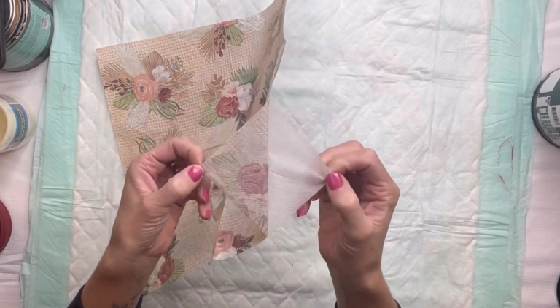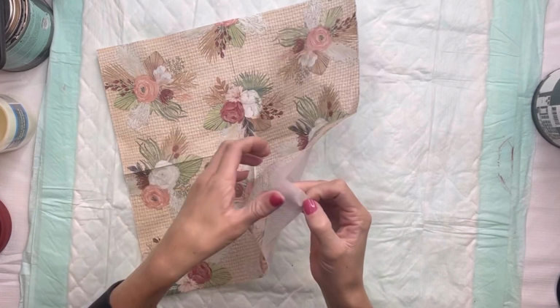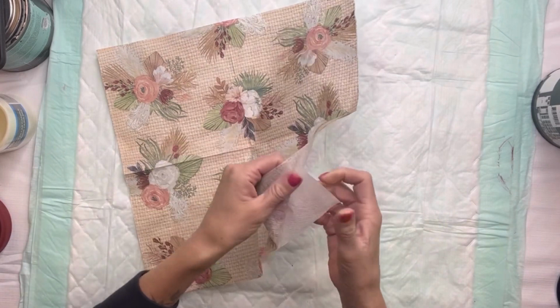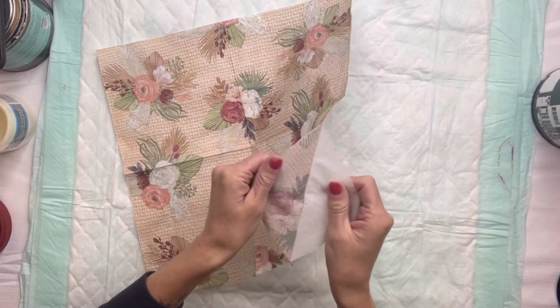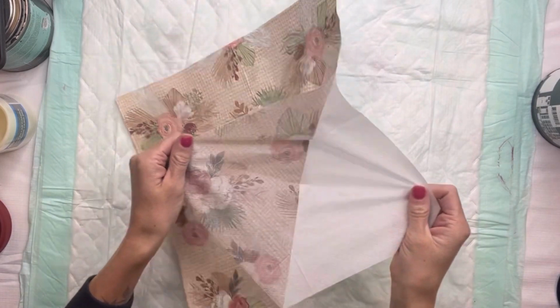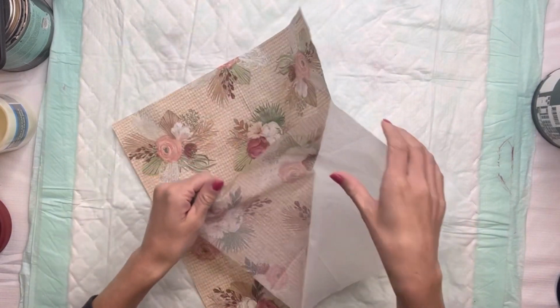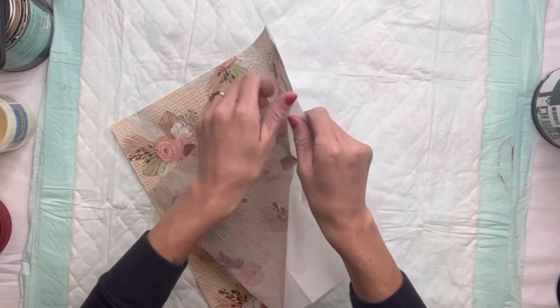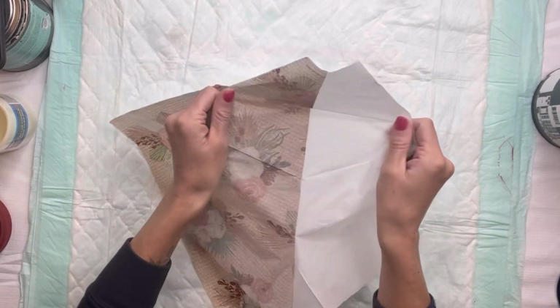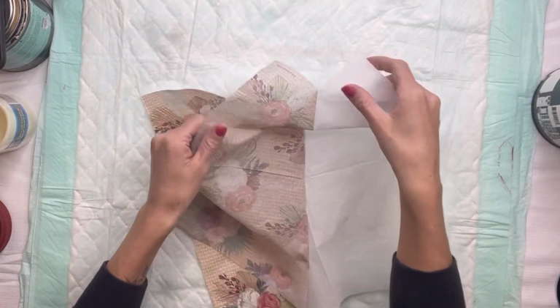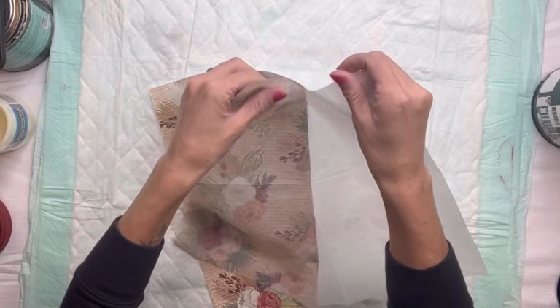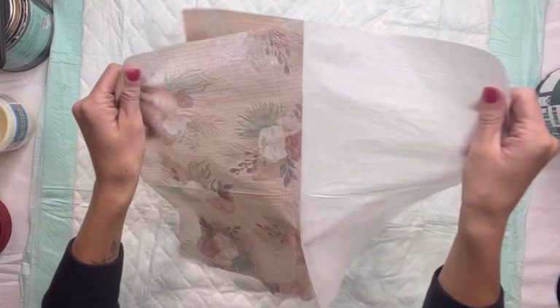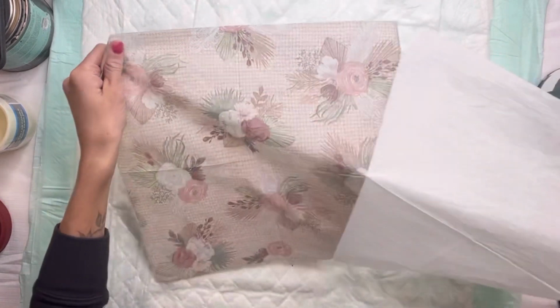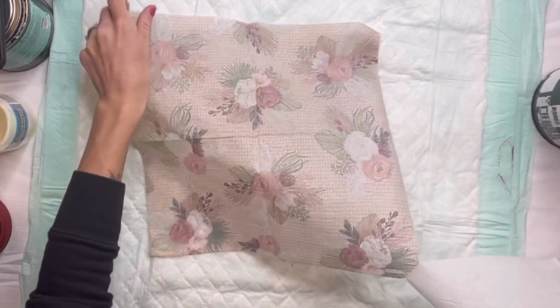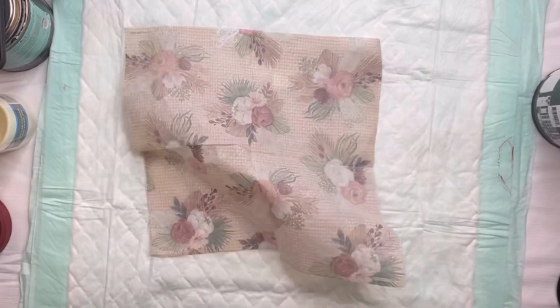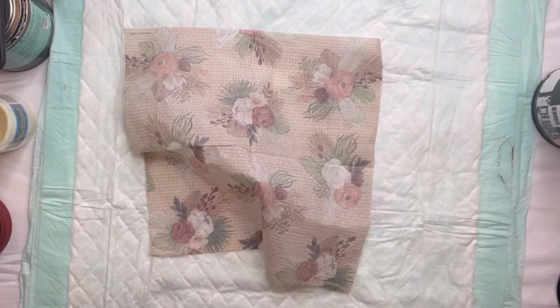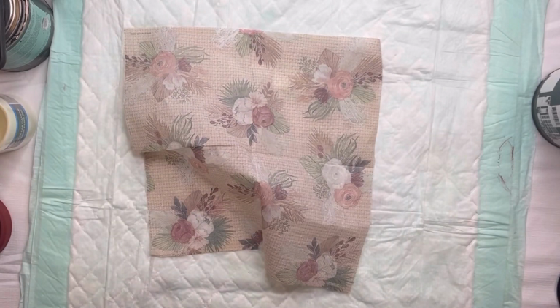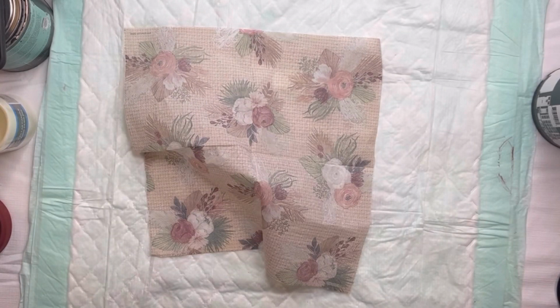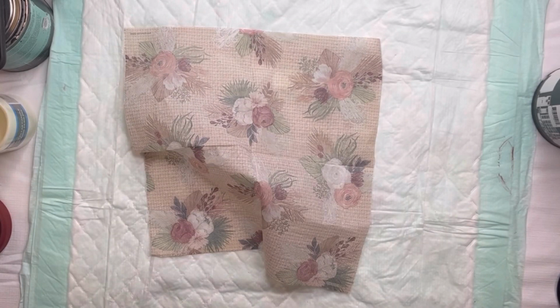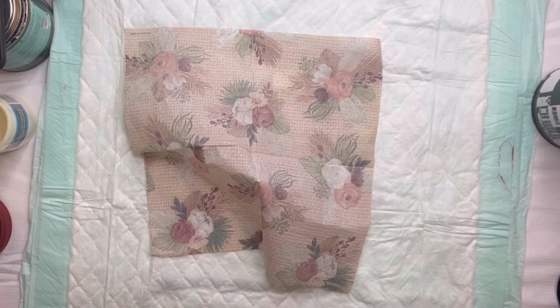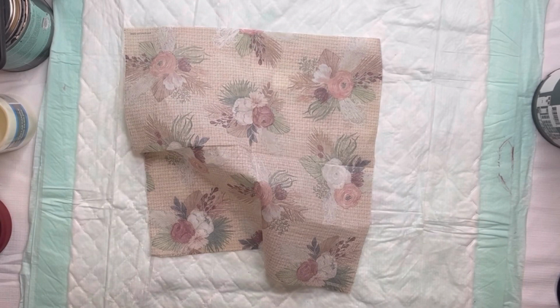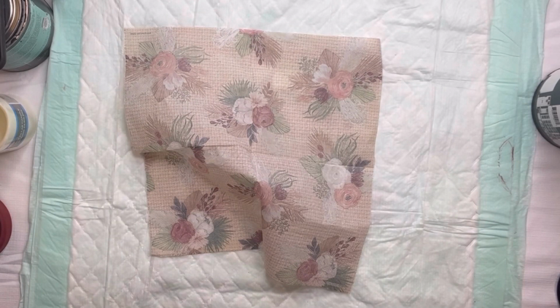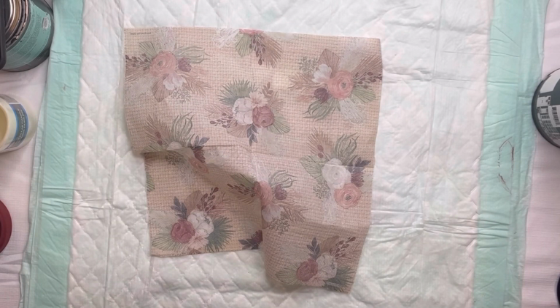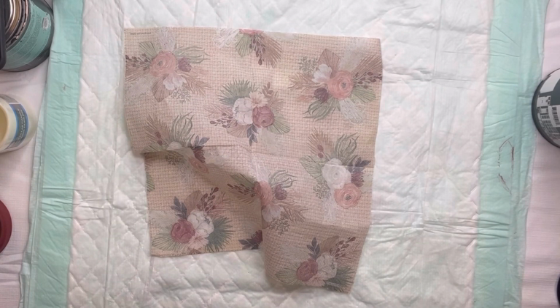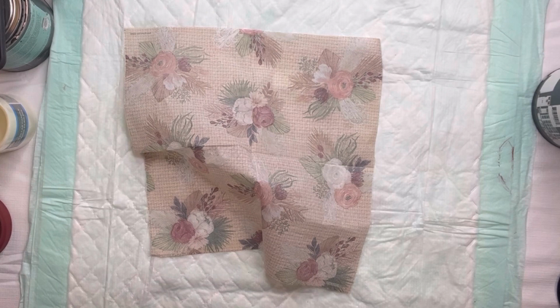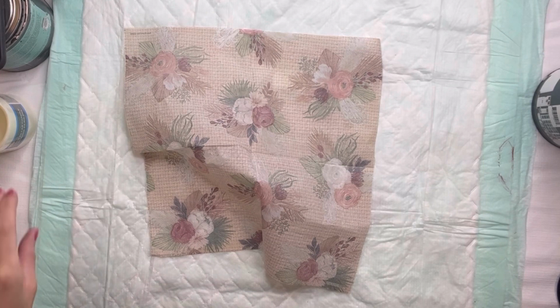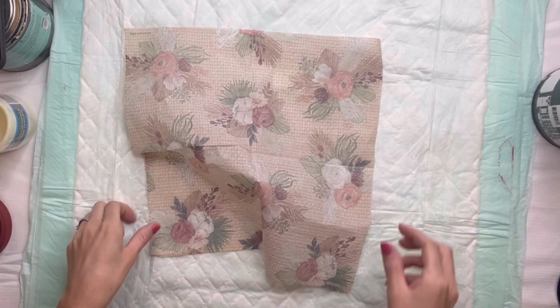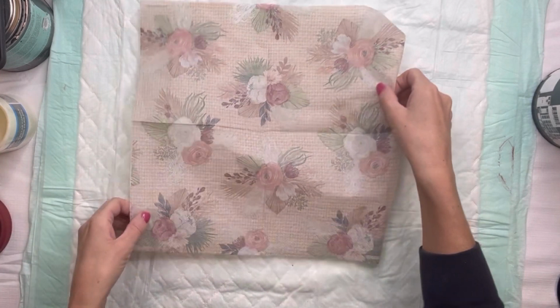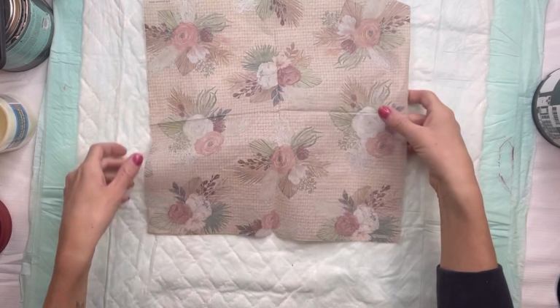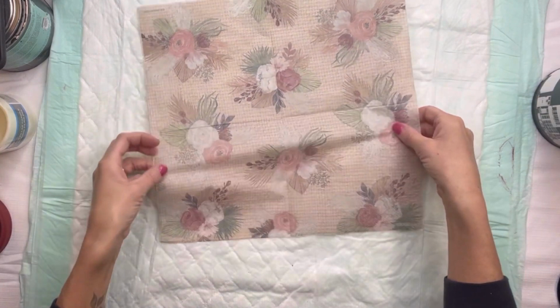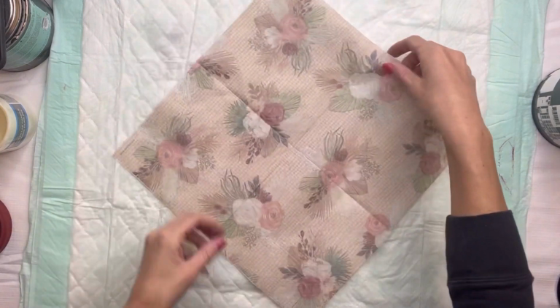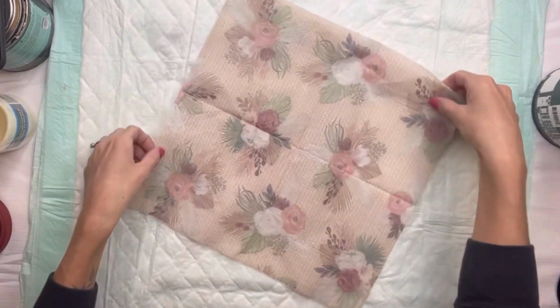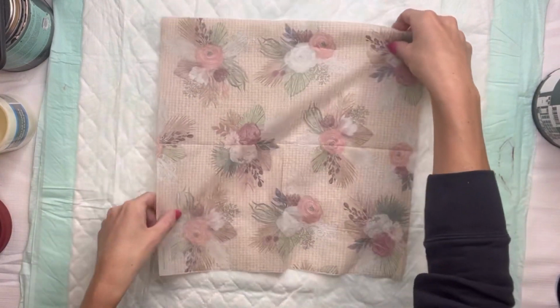I'm going to remove the layers of the napkin, which are also called the plies, so that I just have the image napkin left. You want to make sure you remove all the layers or this will not work as it's supposed to.